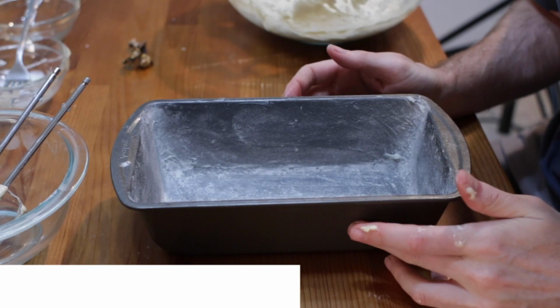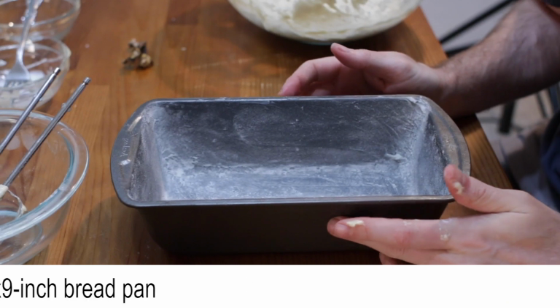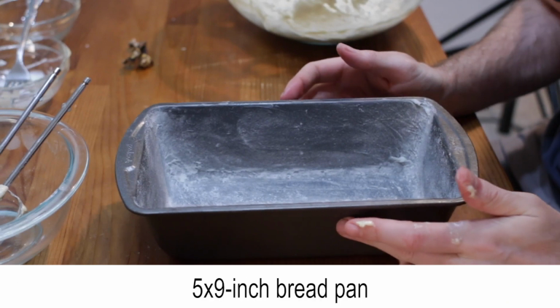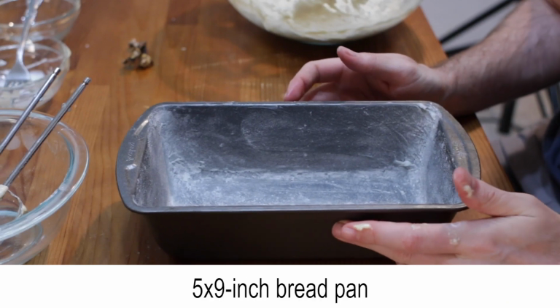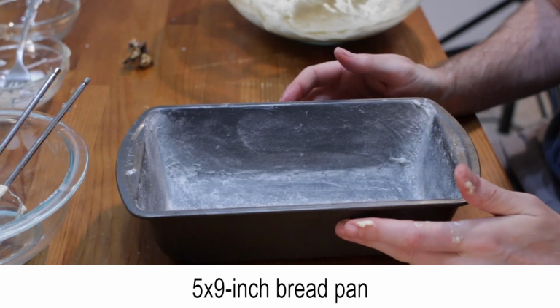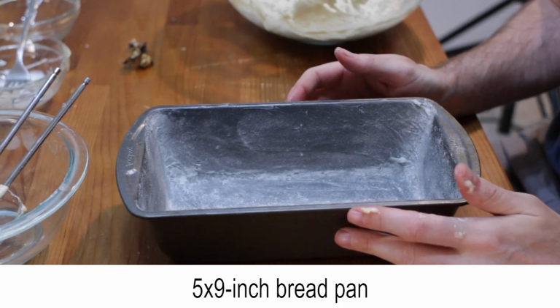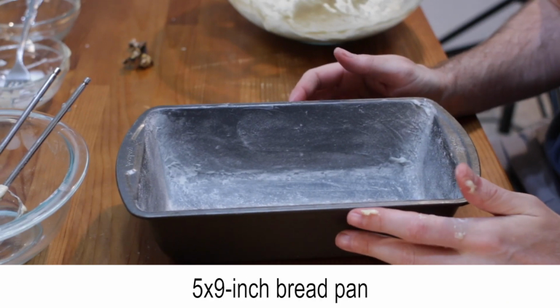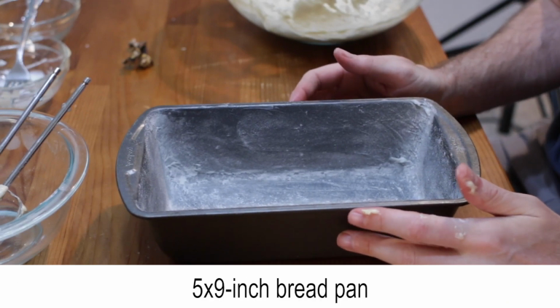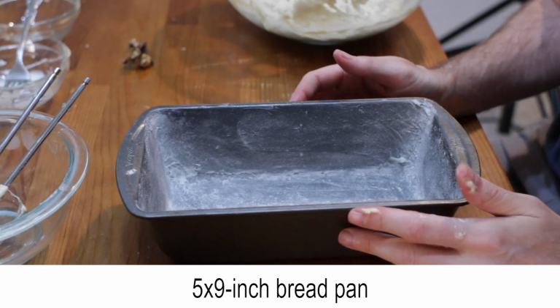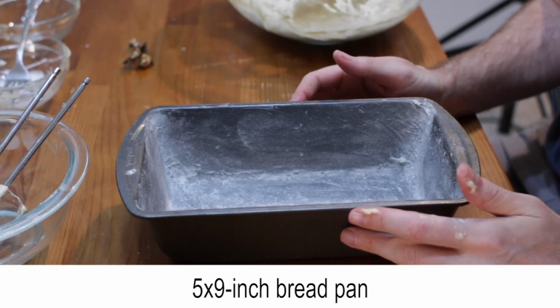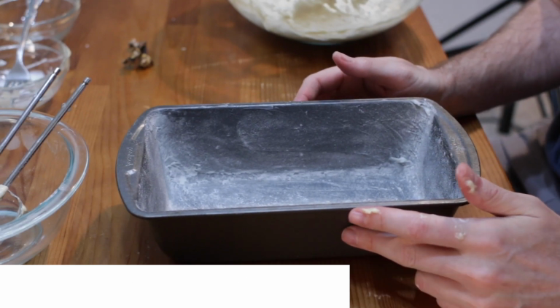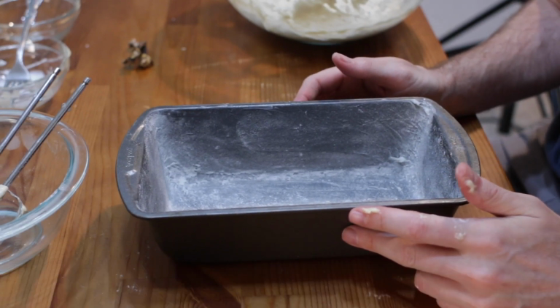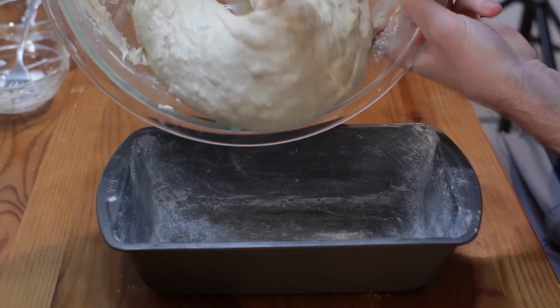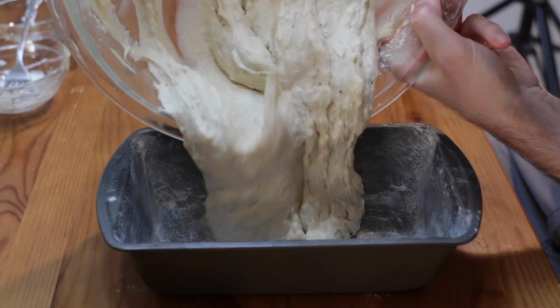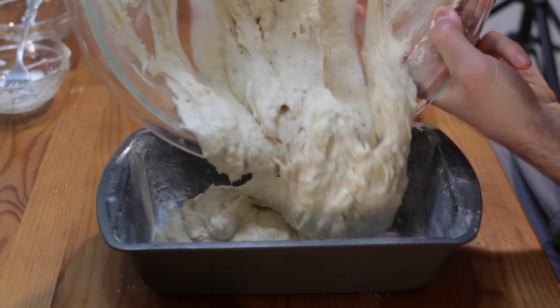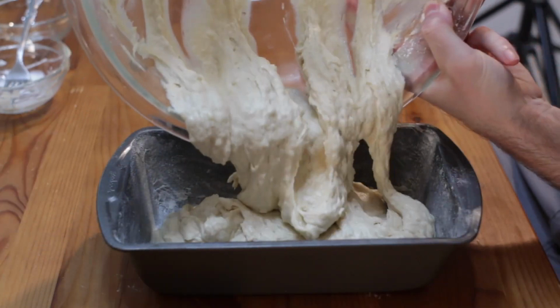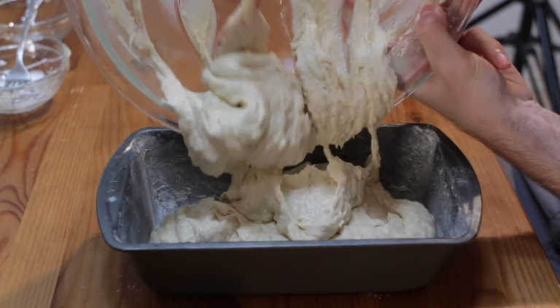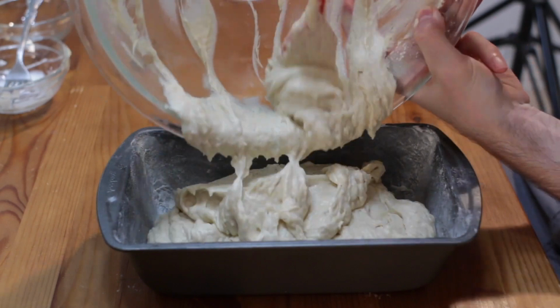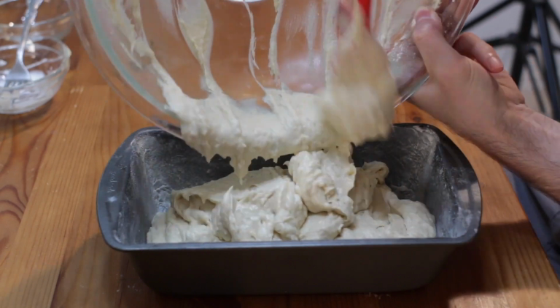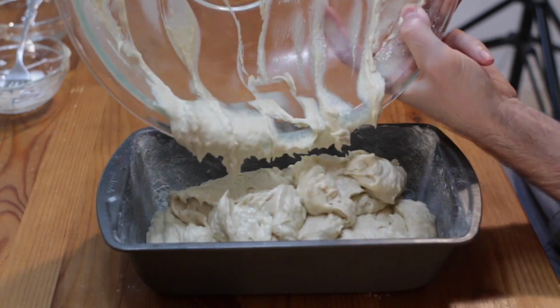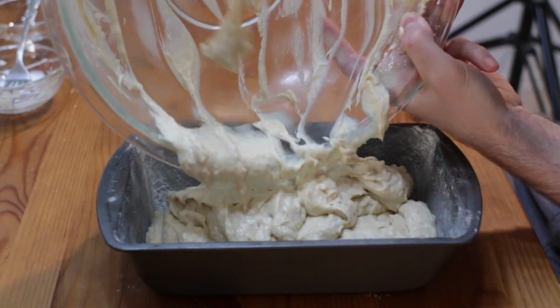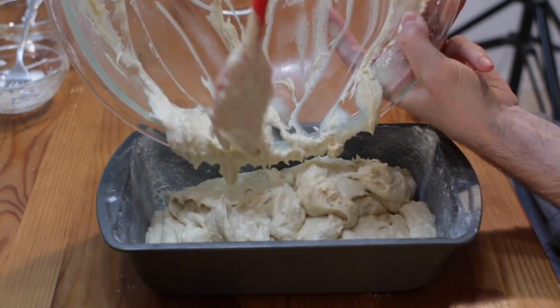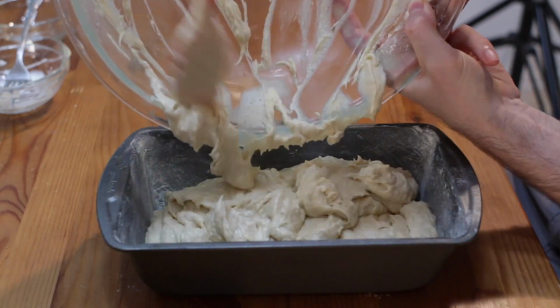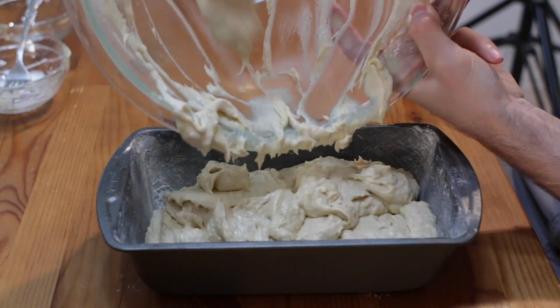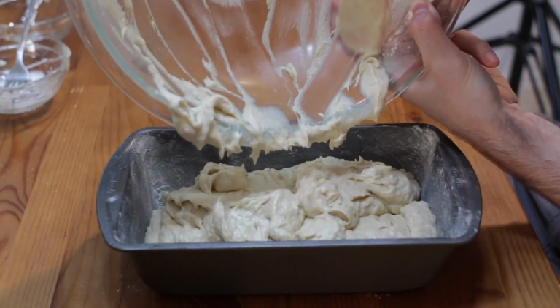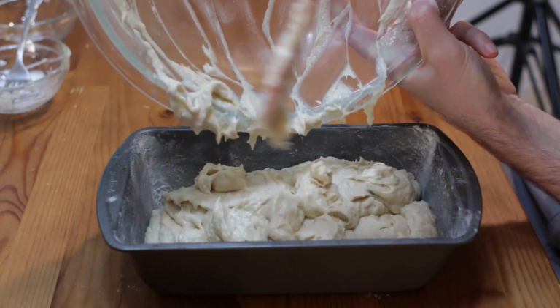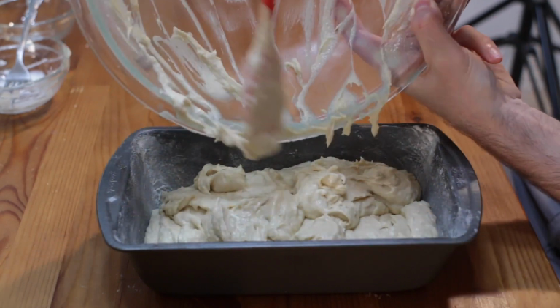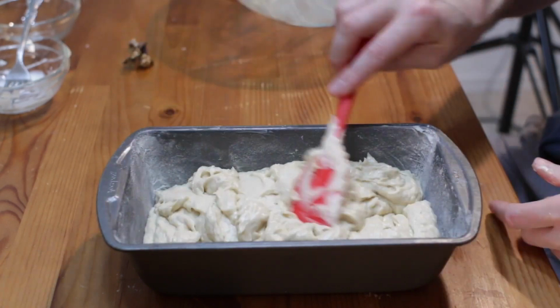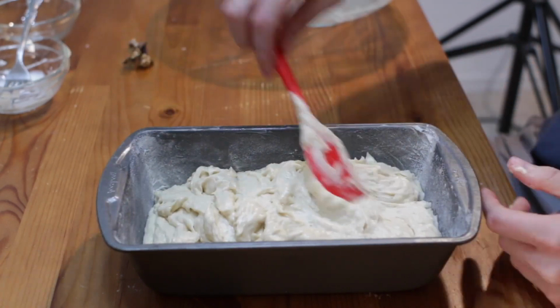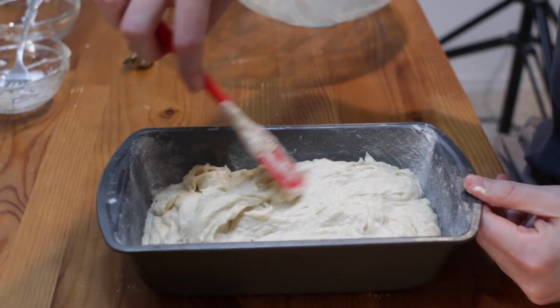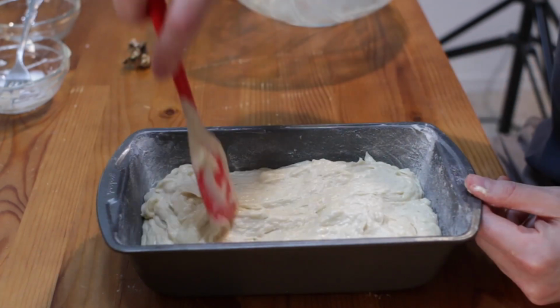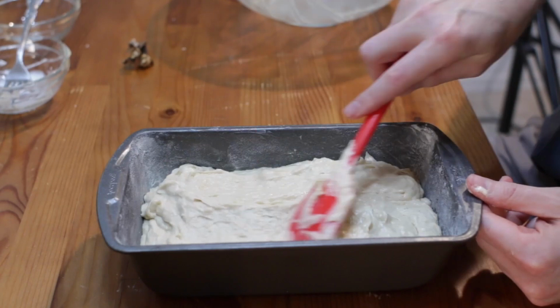Prepare a five by nine inch bread pan with shortening and flour. Then pour all the batter into the pan and level it with a spatula.